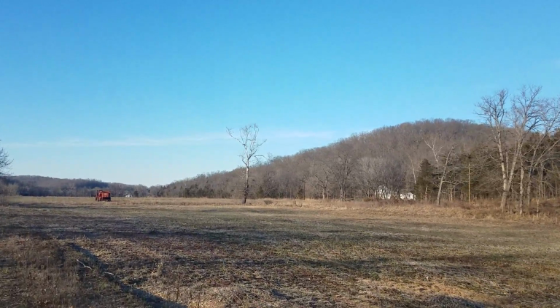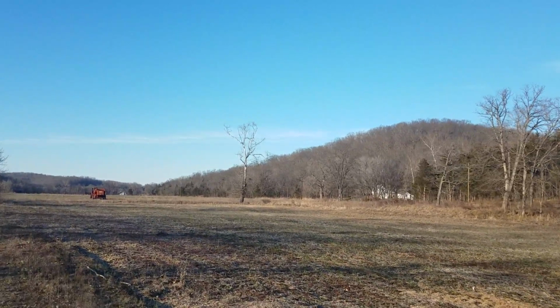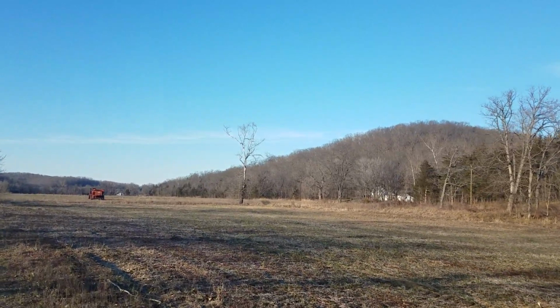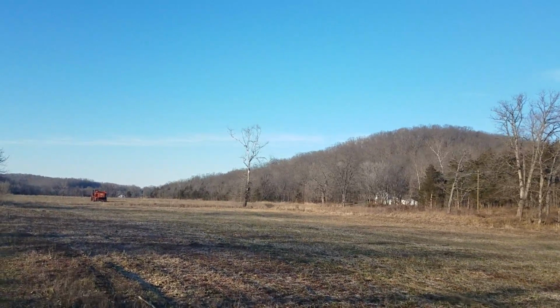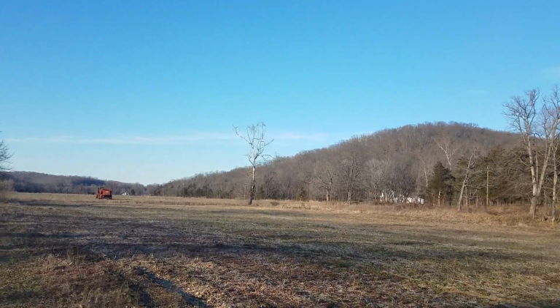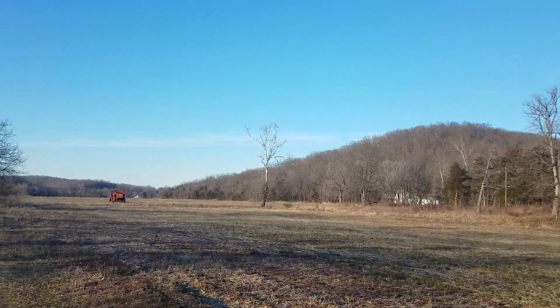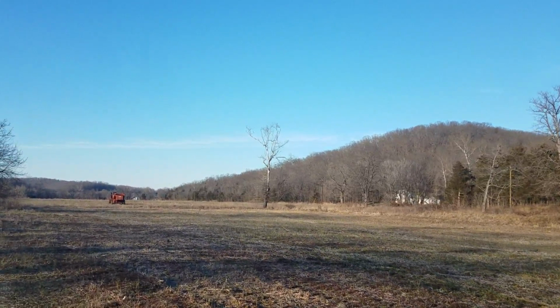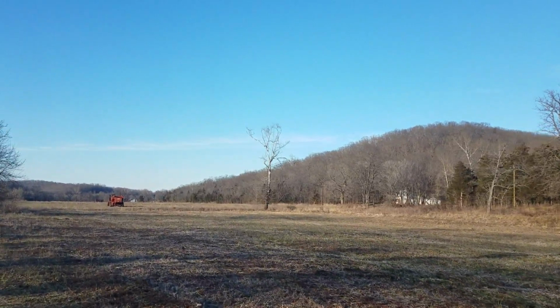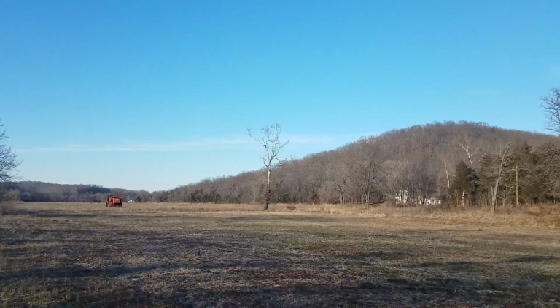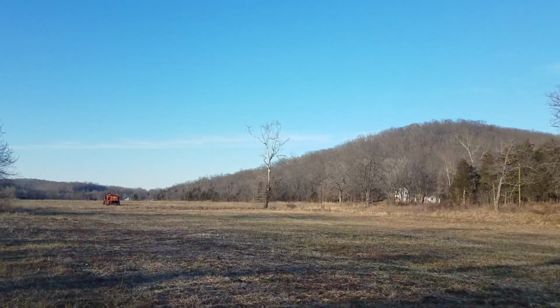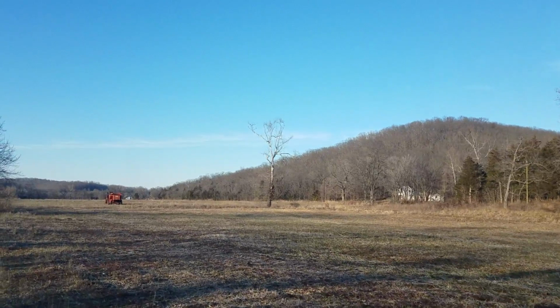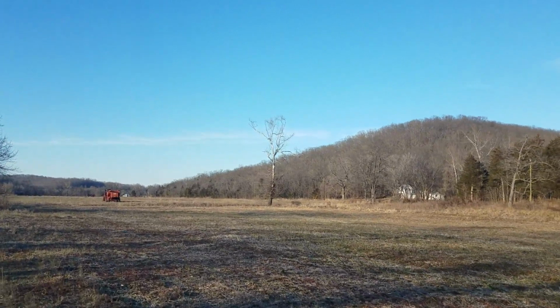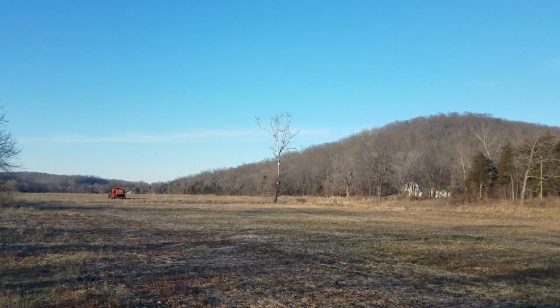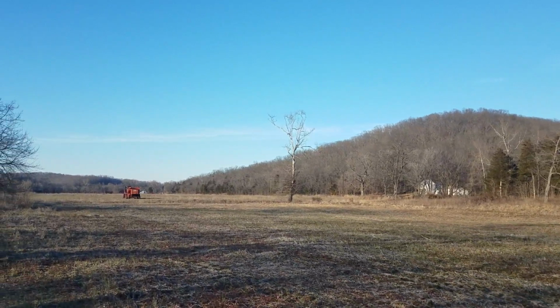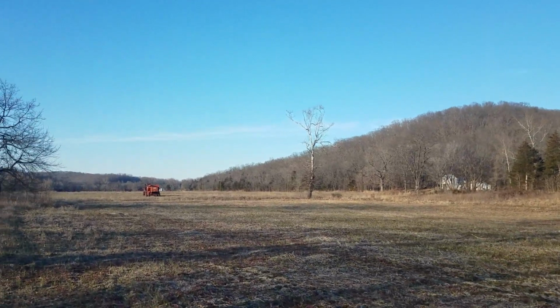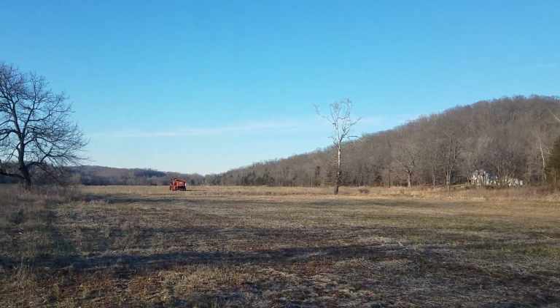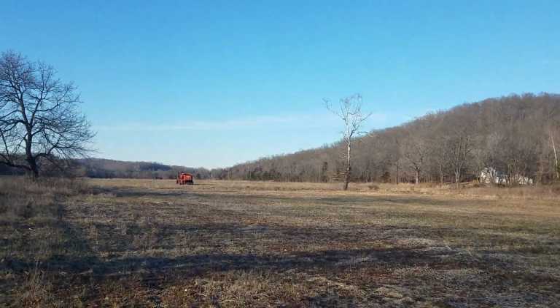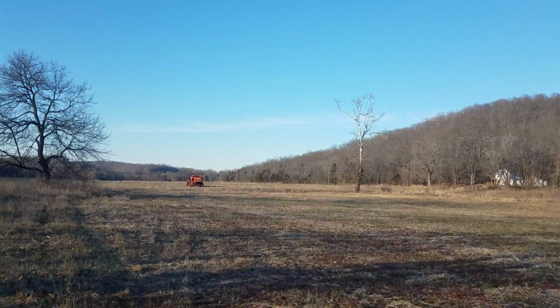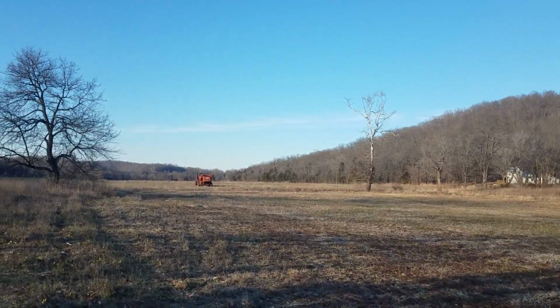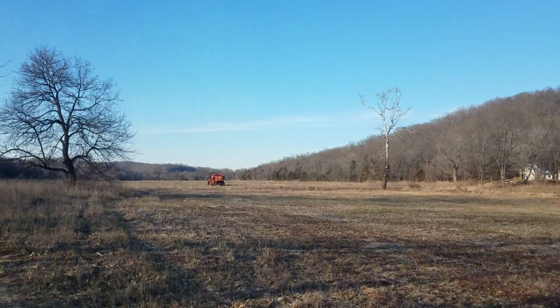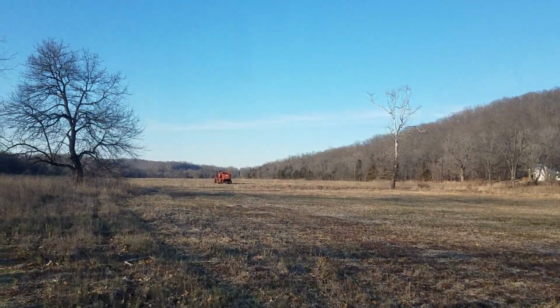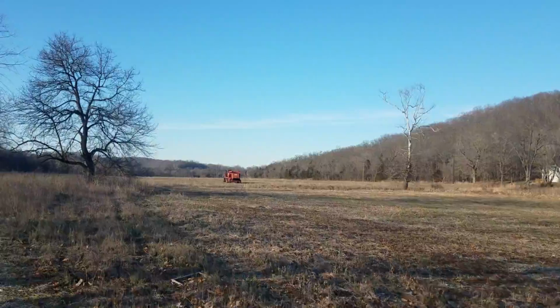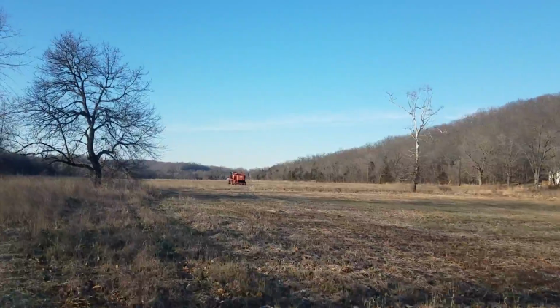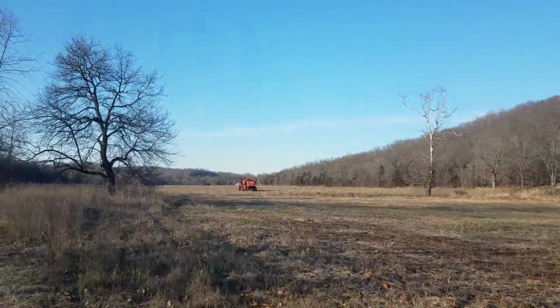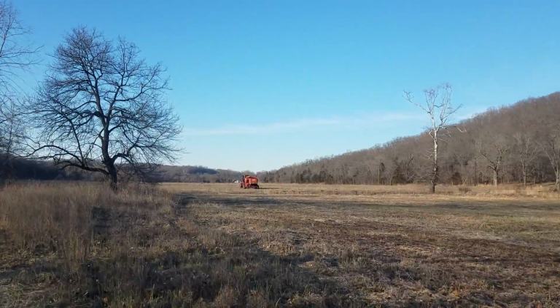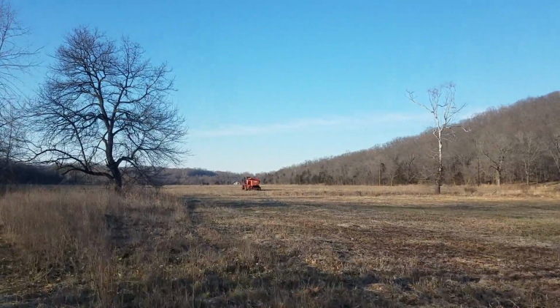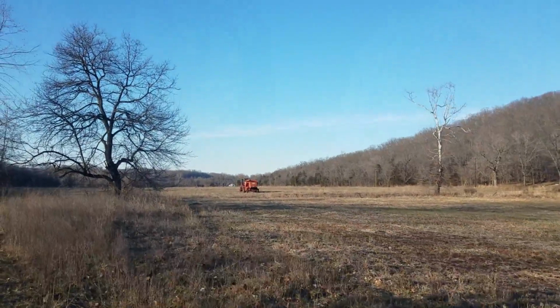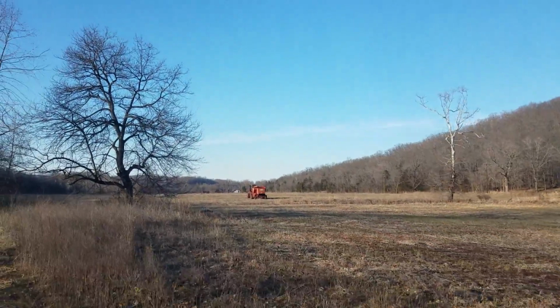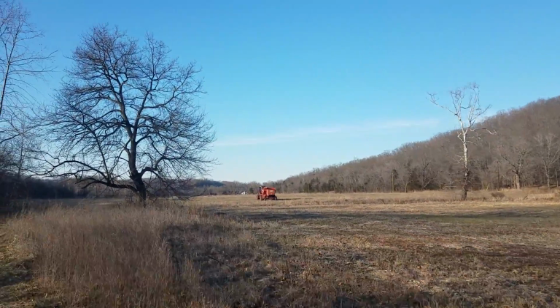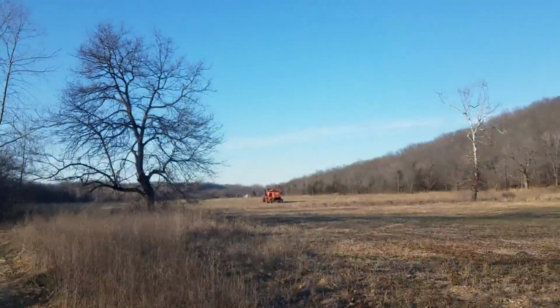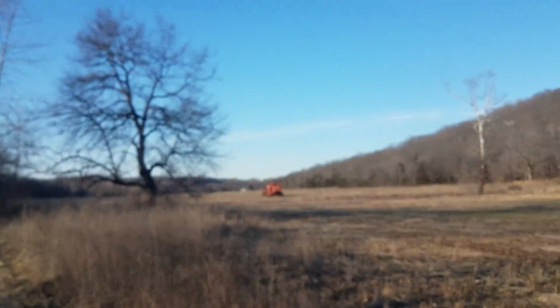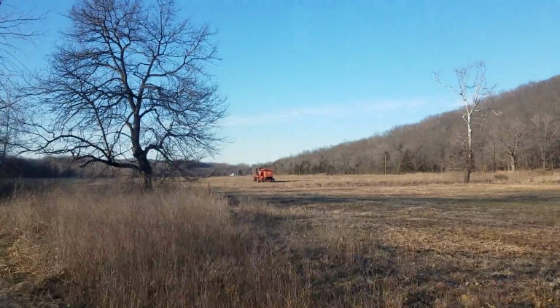78 acres on Indian Creek. We have about a half a mile of Indian Creek frontage, both sides of the creek. We have quite a bit of blacktop frontage on Indian Creek Road. You also have frontage on New Hope Church Road.